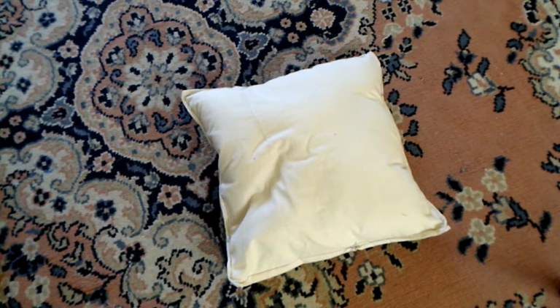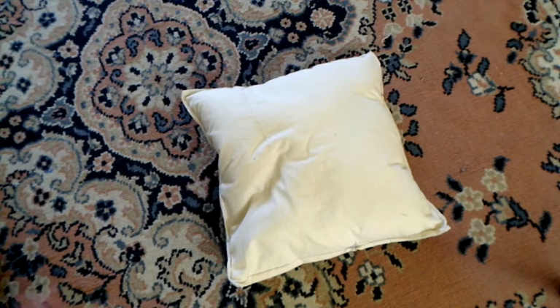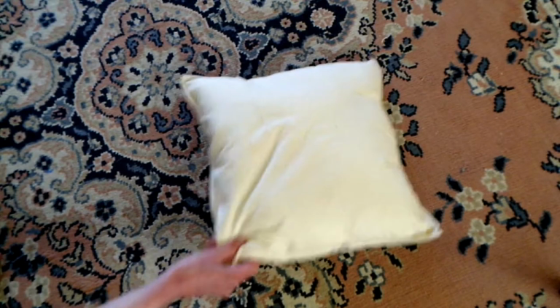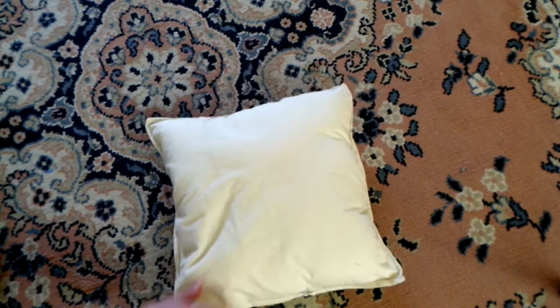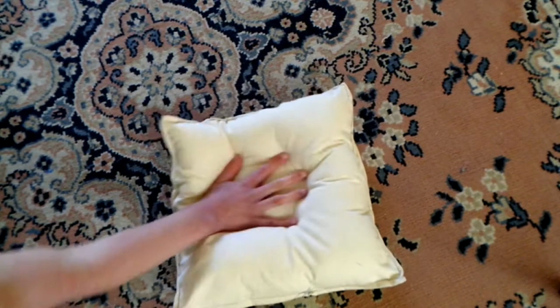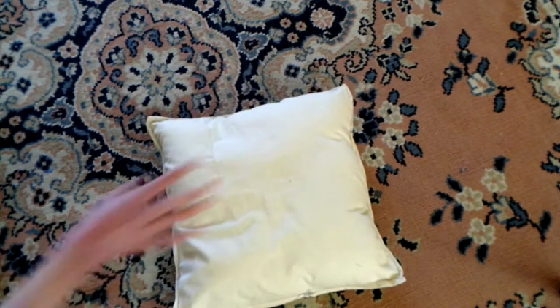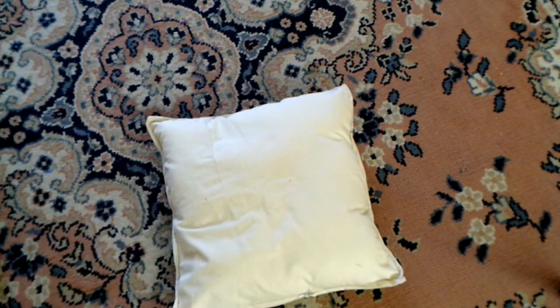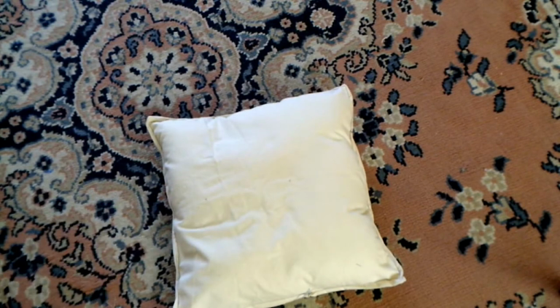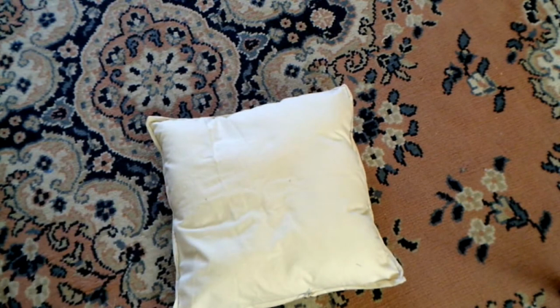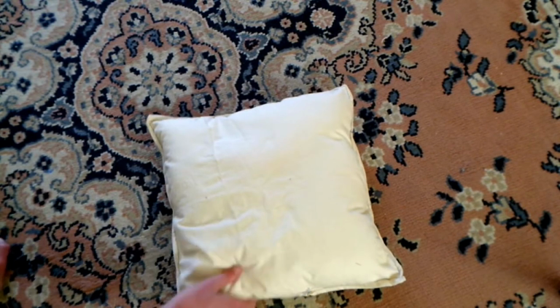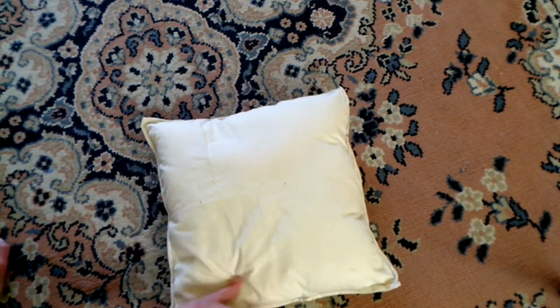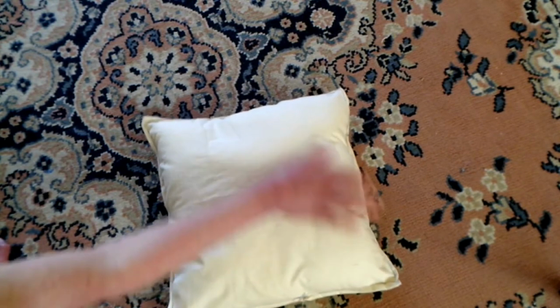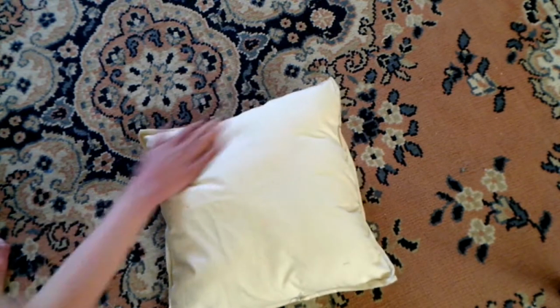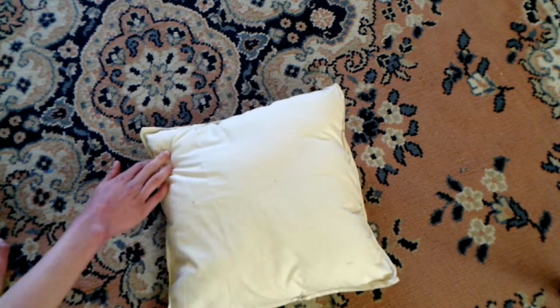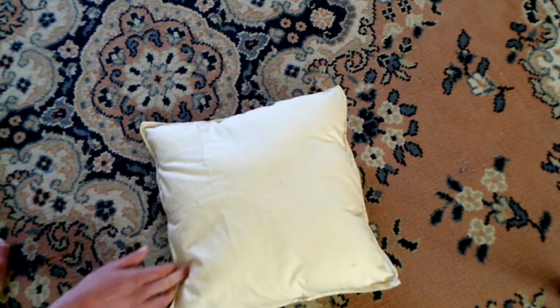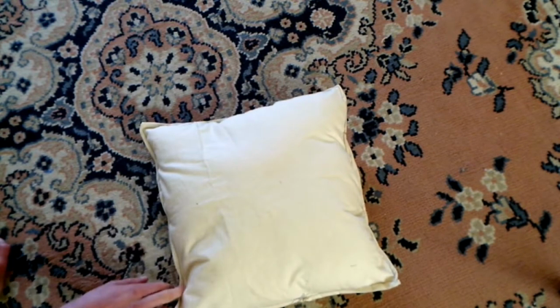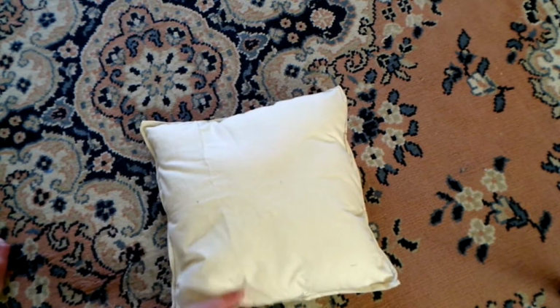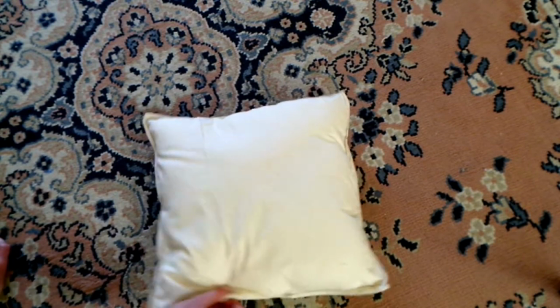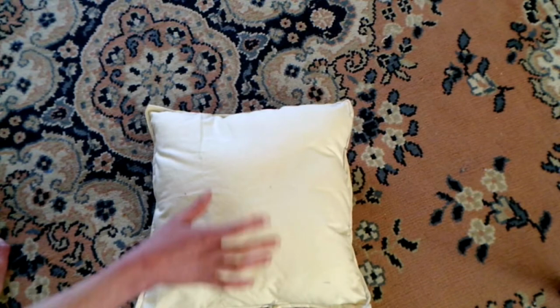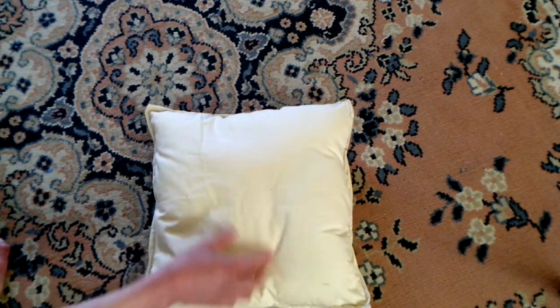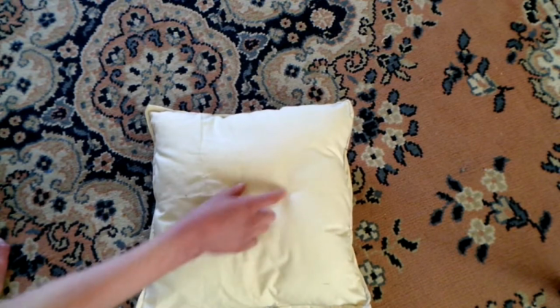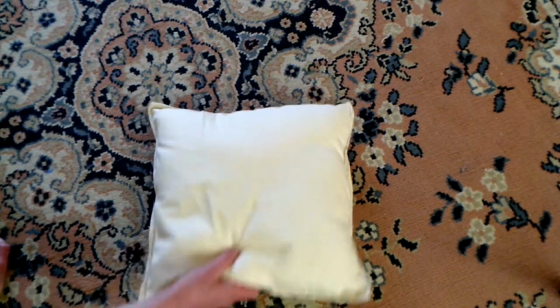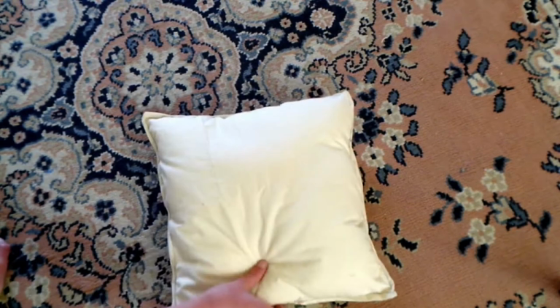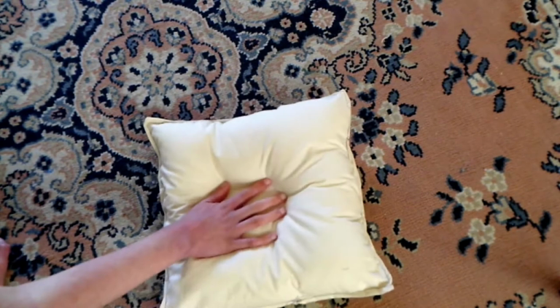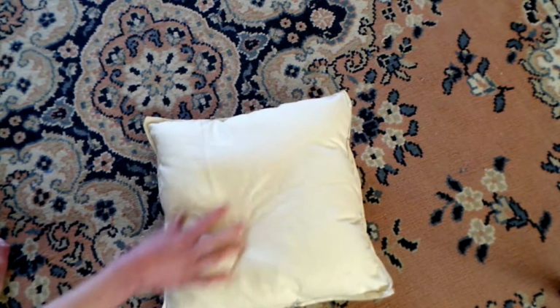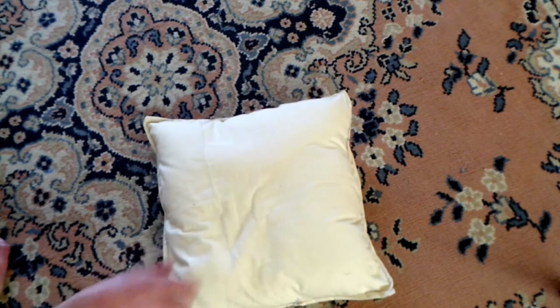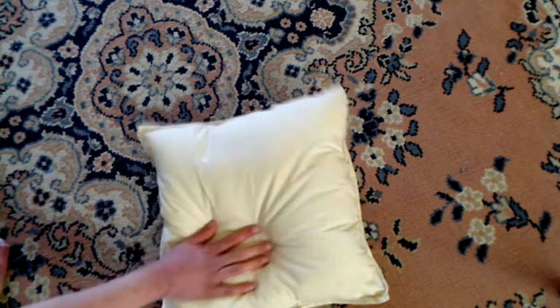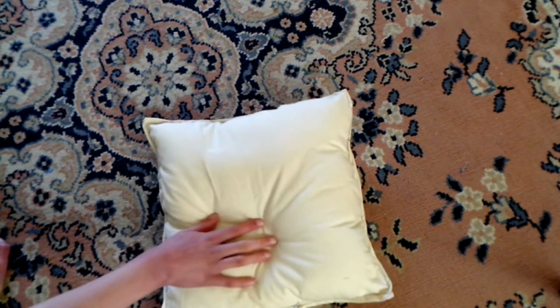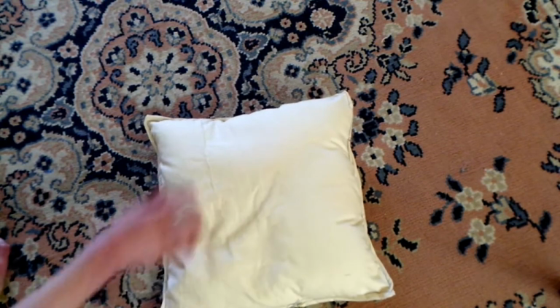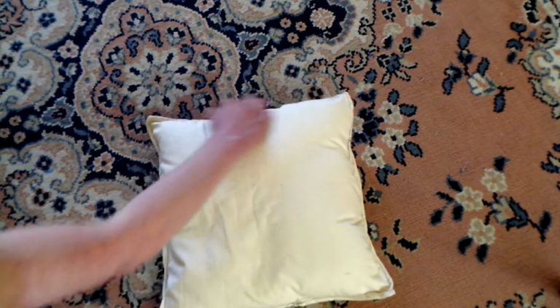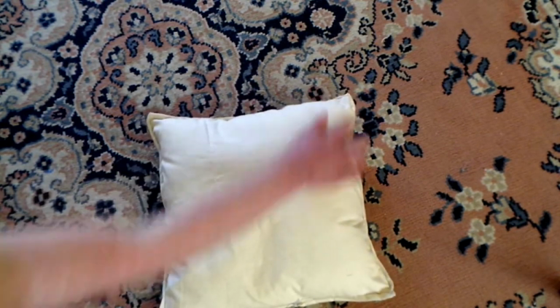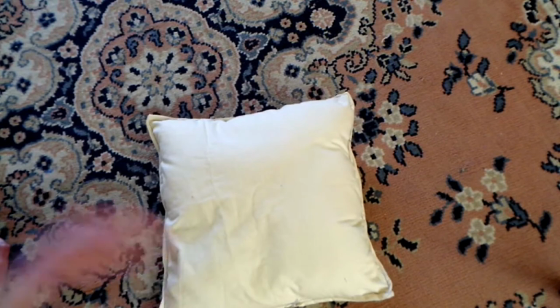Now I have my pillow. I sewed it up, I turned it right side out, I stuffed it, and I sewed it closed.